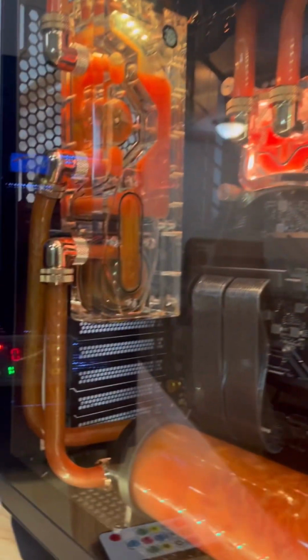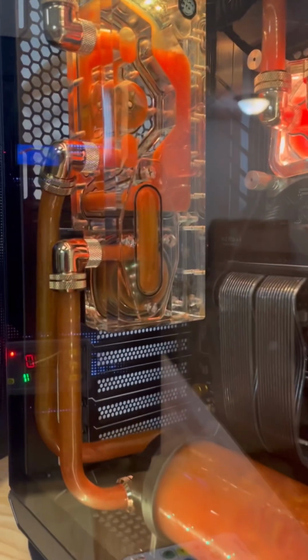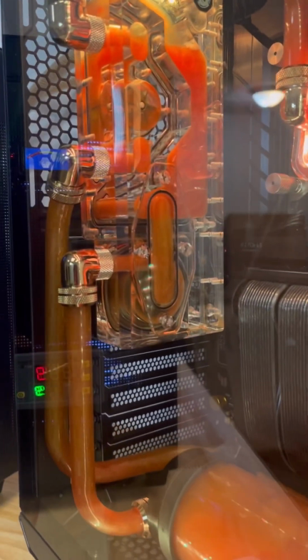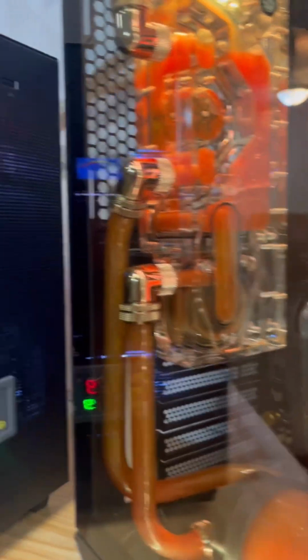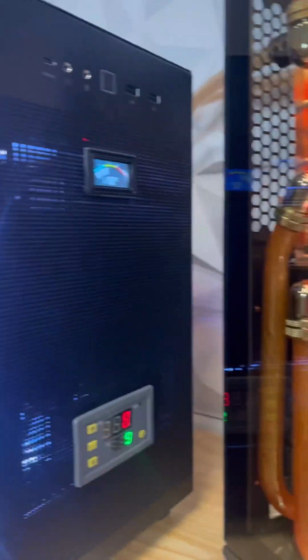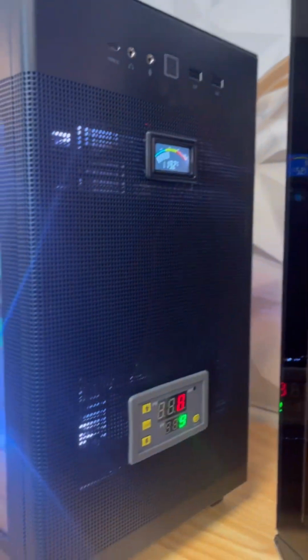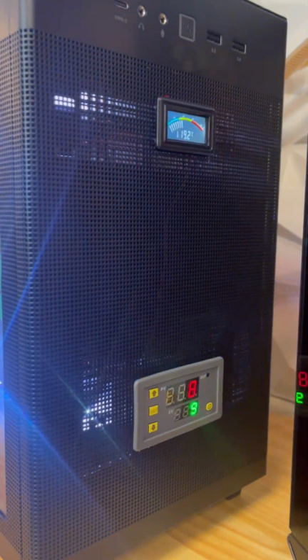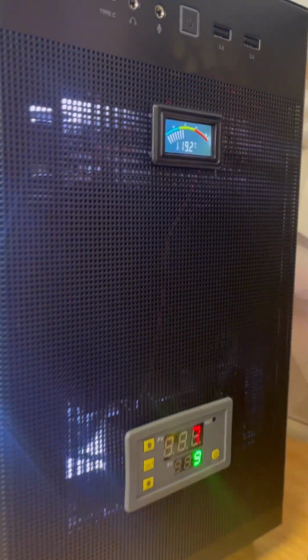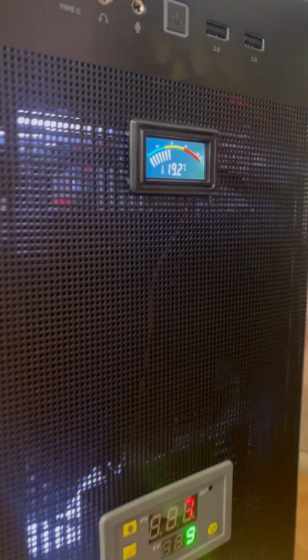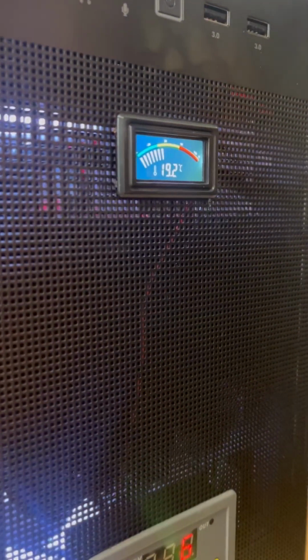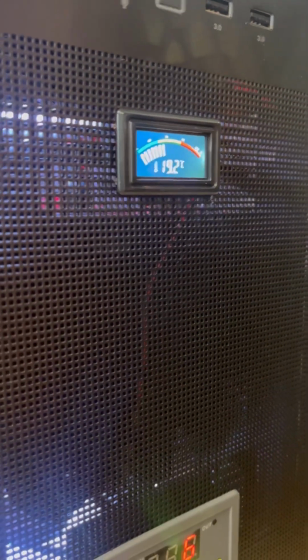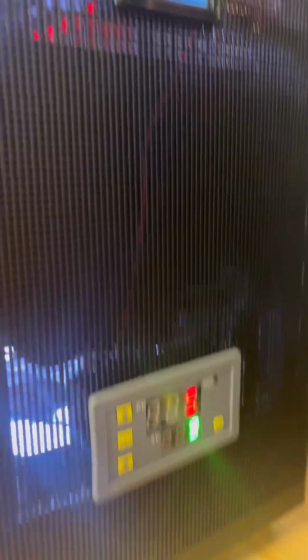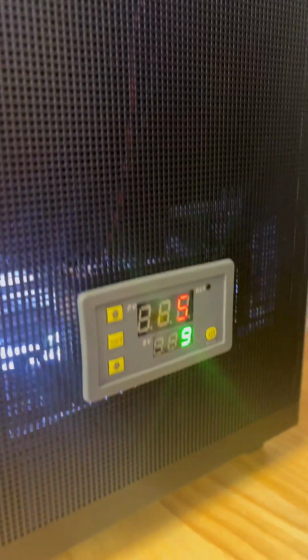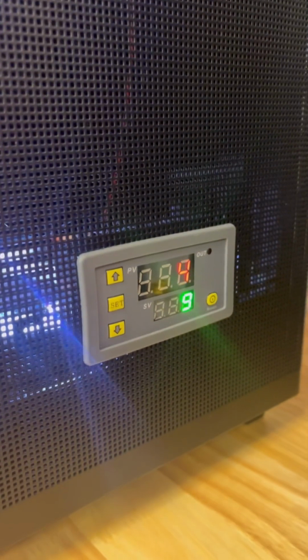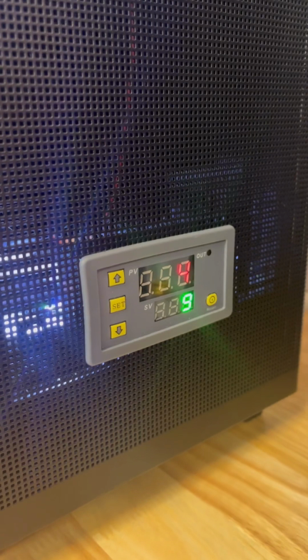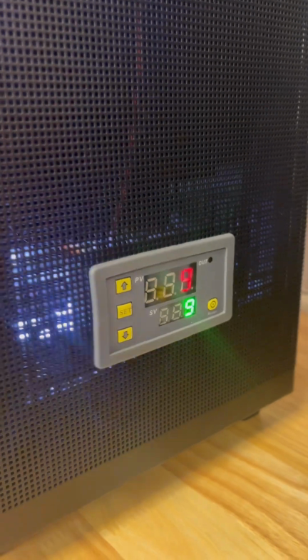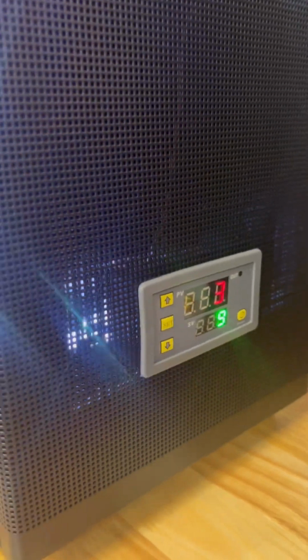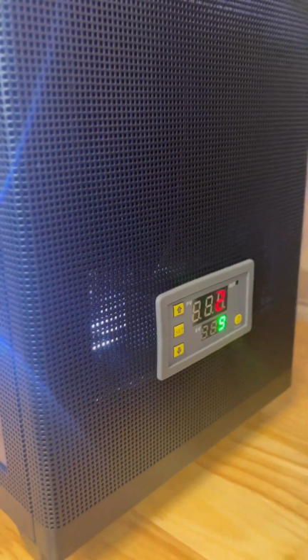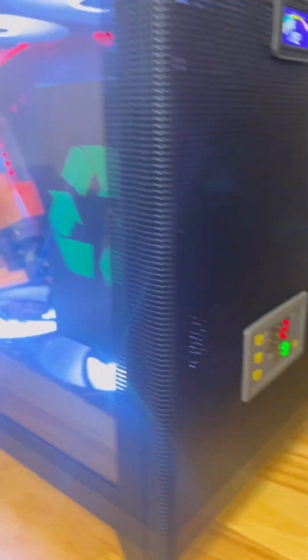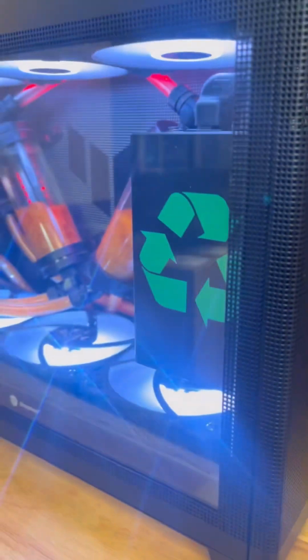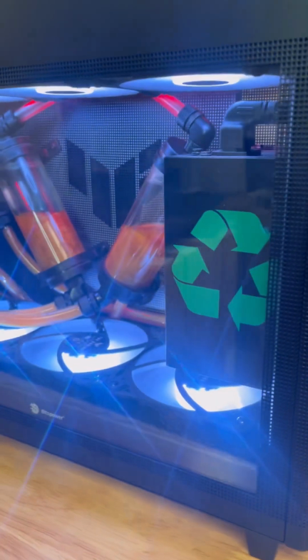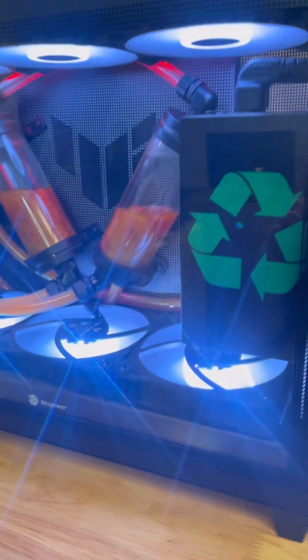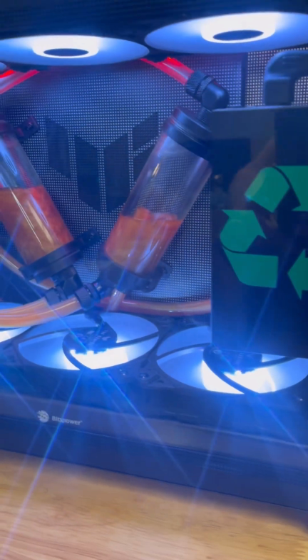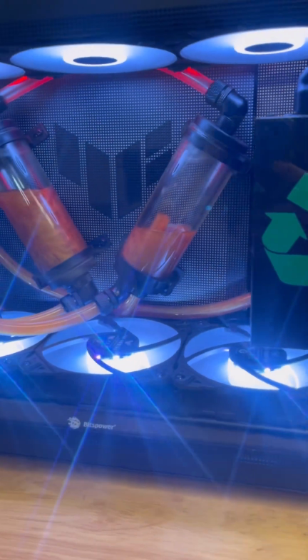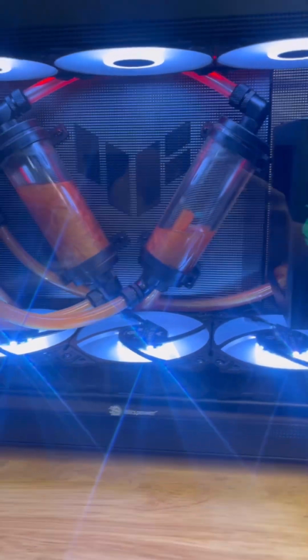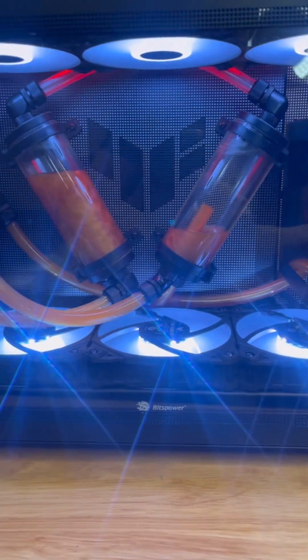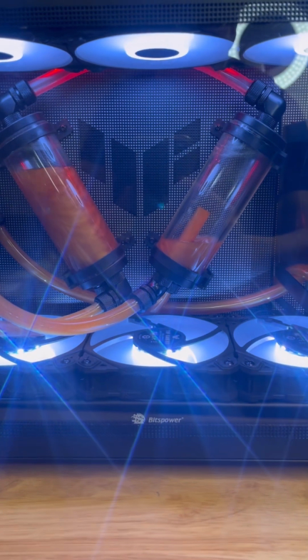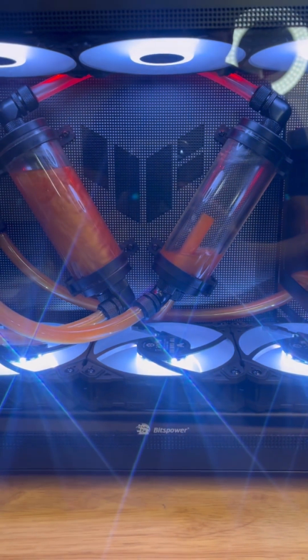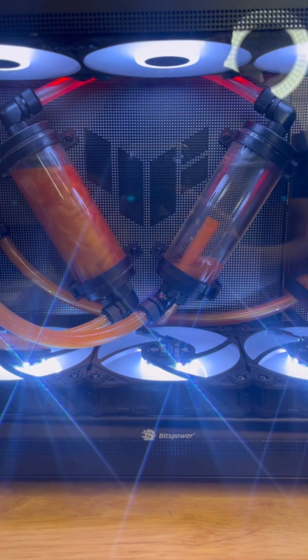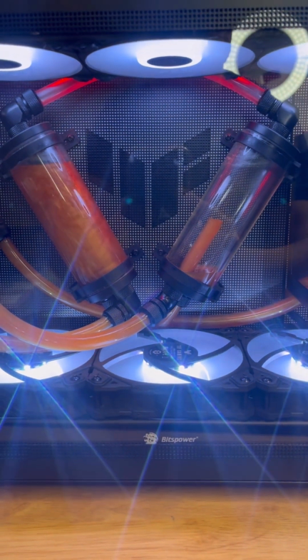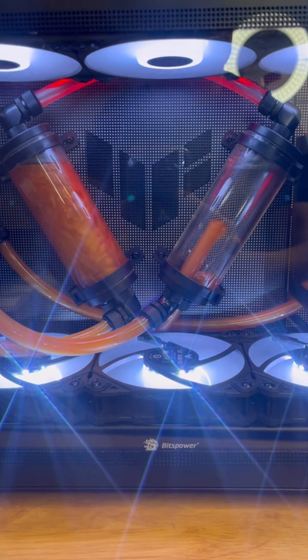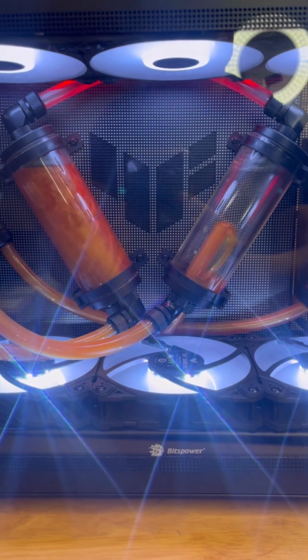All water cooling parts are from BitsPower. It has an external cooler built out of an Asus Prime AP201 case. This is a prototype model for some water cooling effect features.